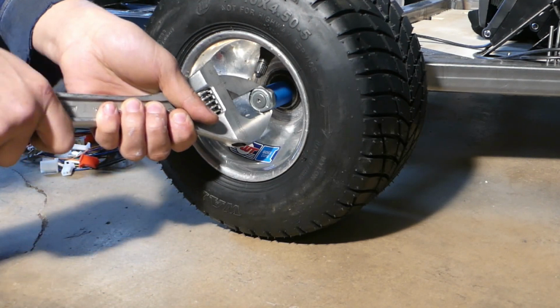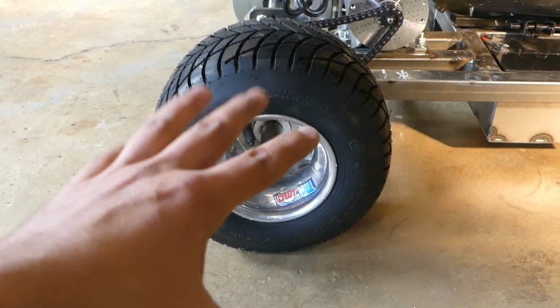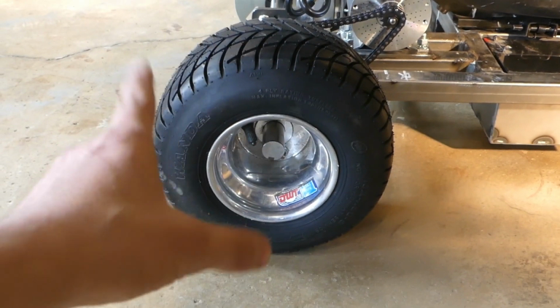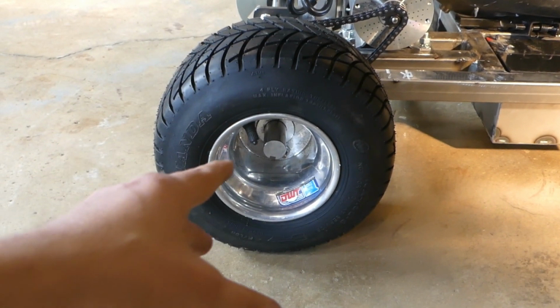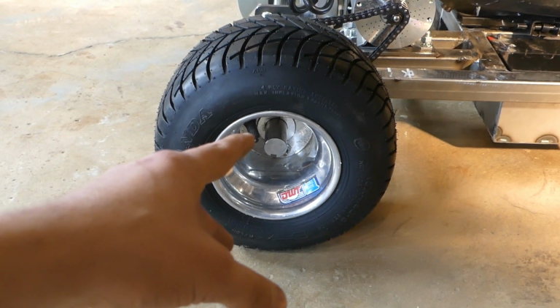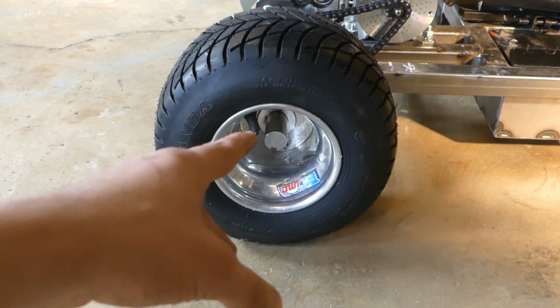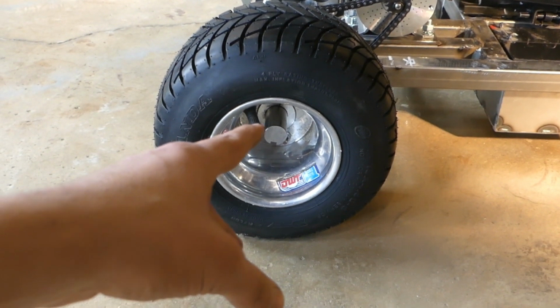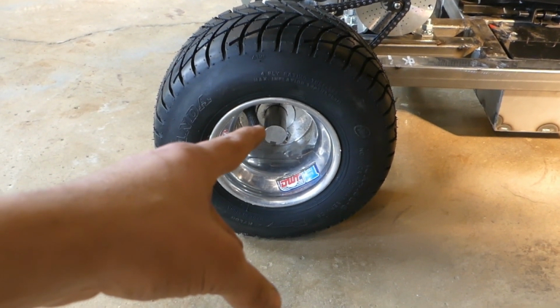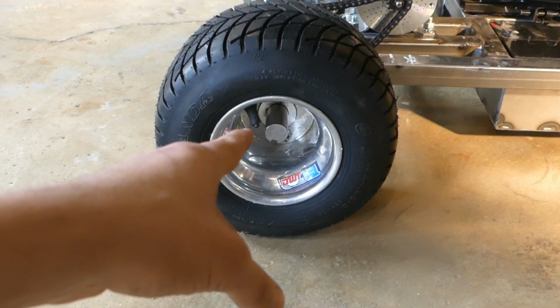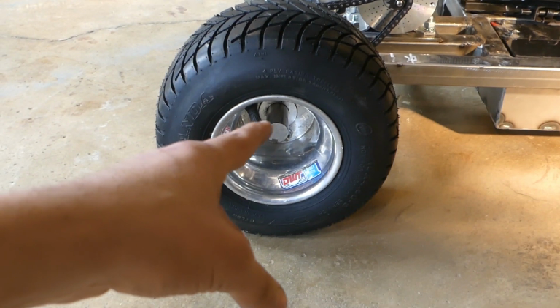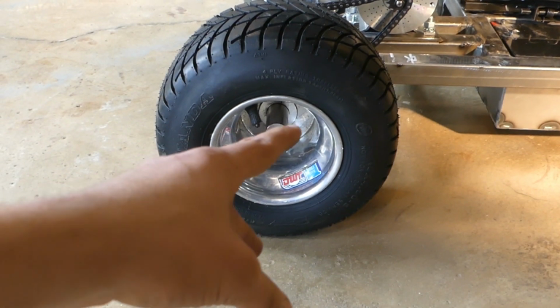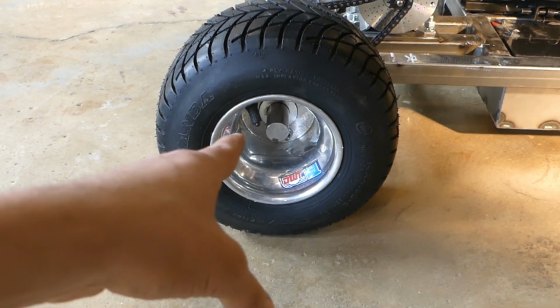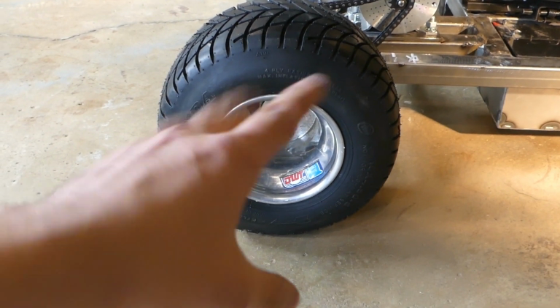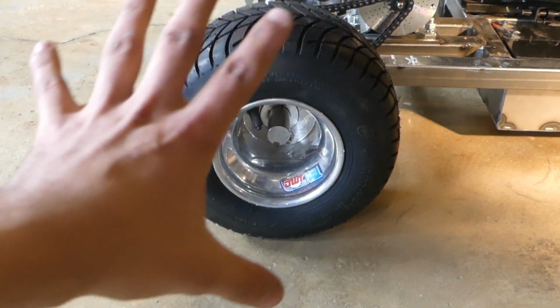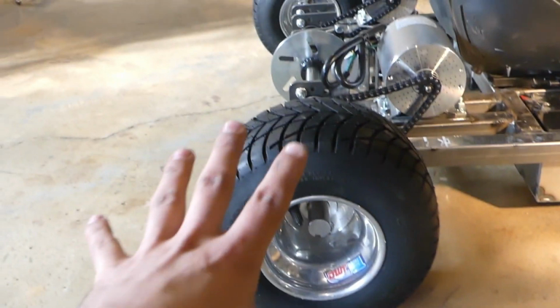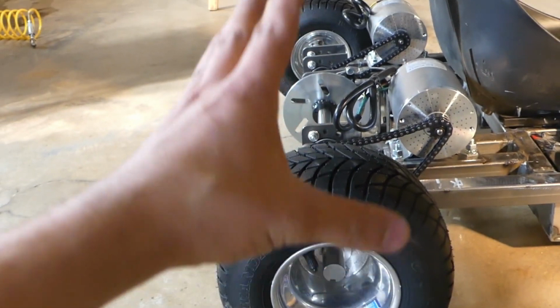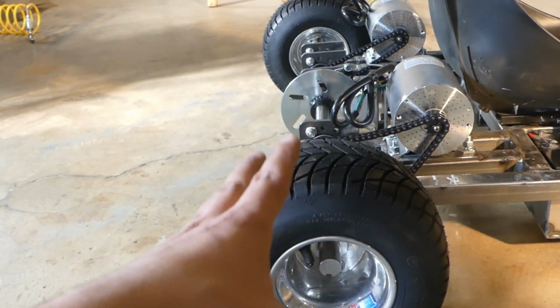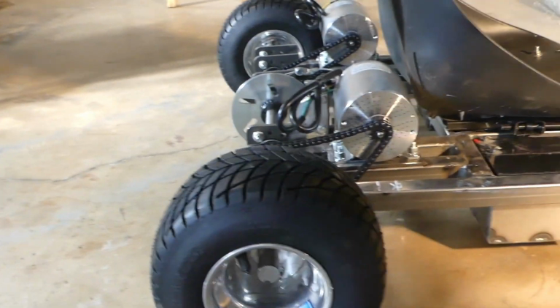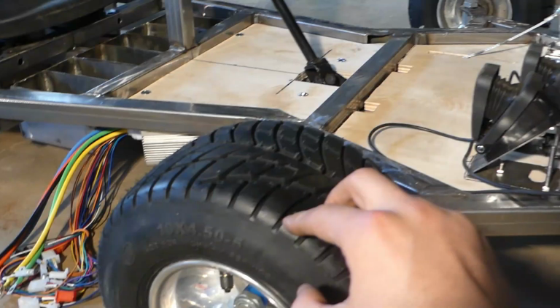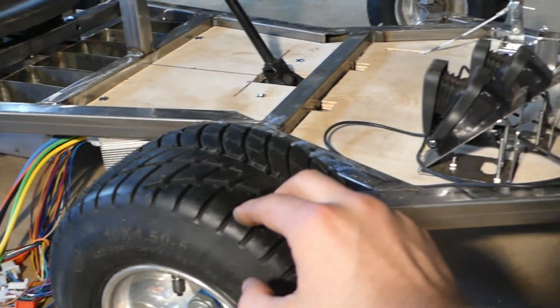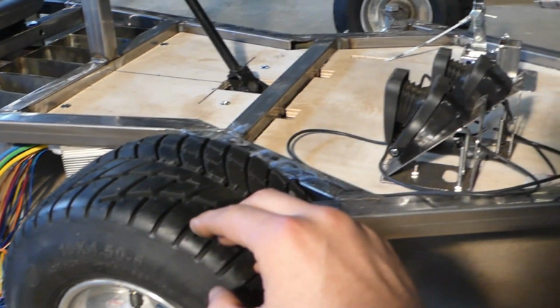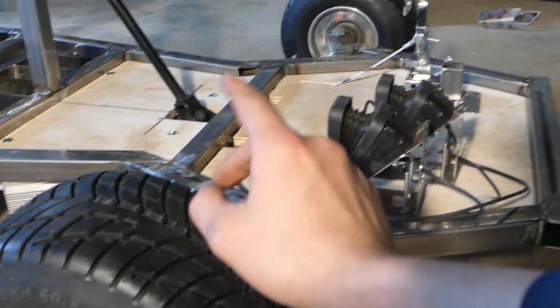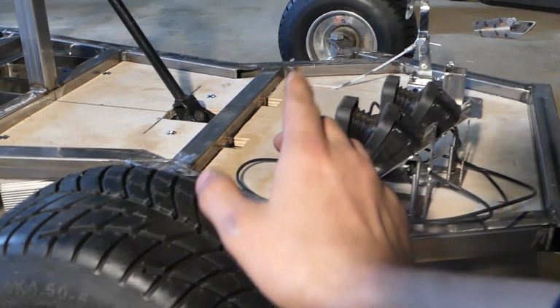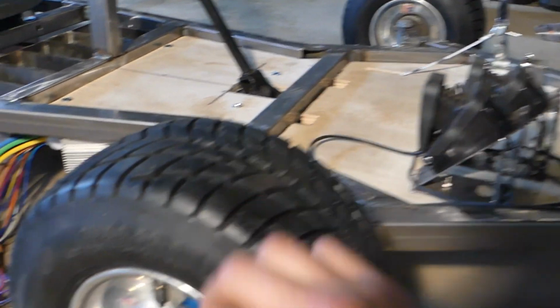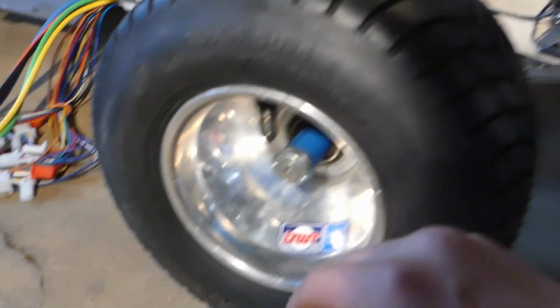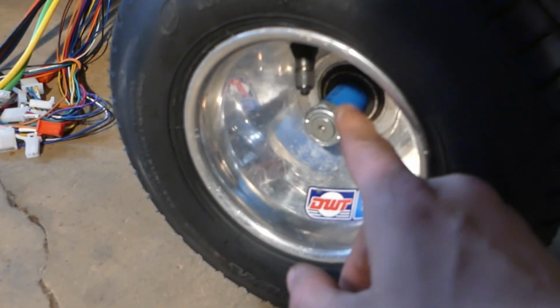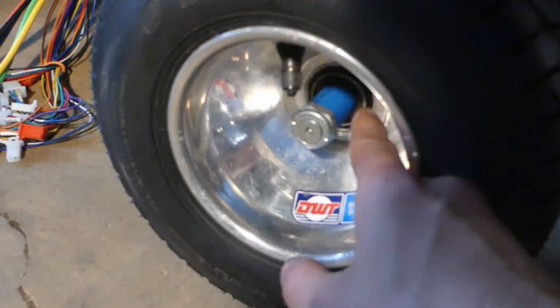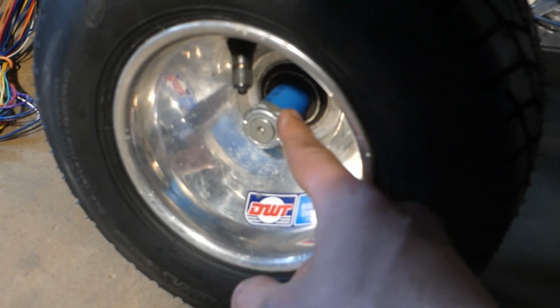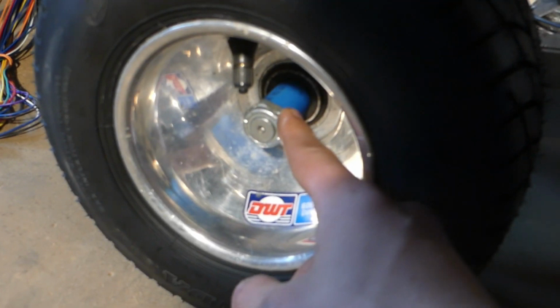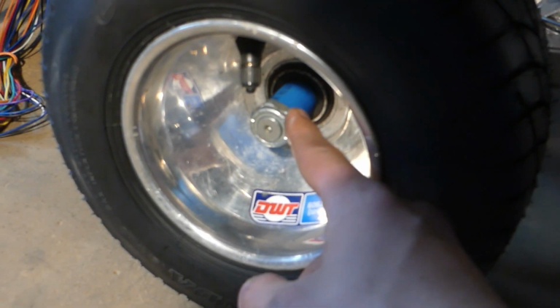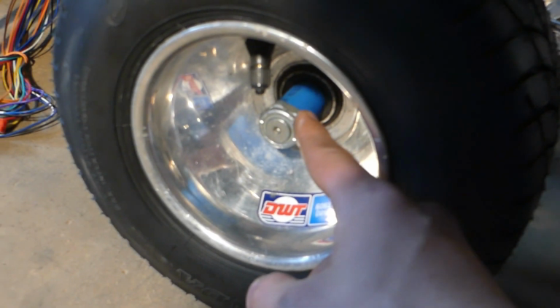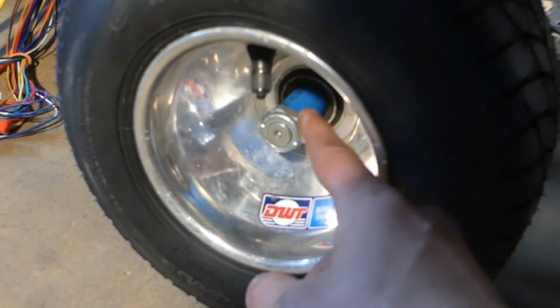If you guys are wondering, I'm using a 1-inch diameter axle for the back, and for the two front steering wheels this is 5/8-inch diameter.